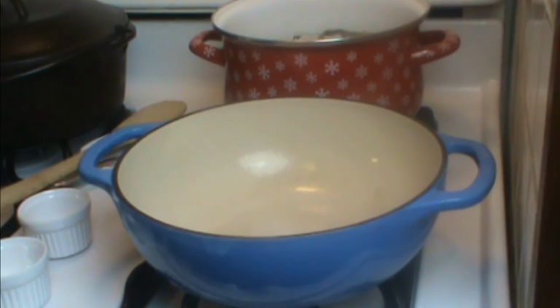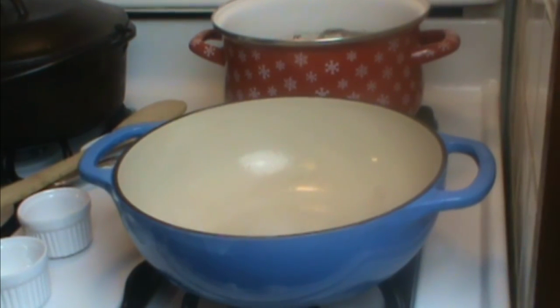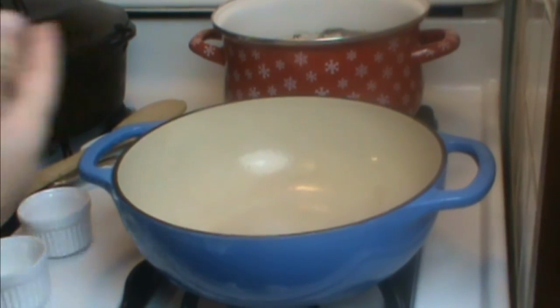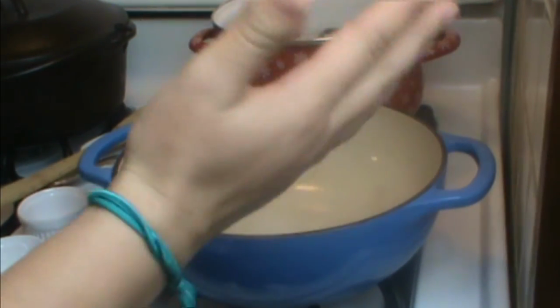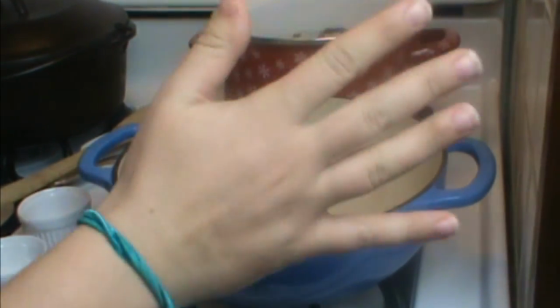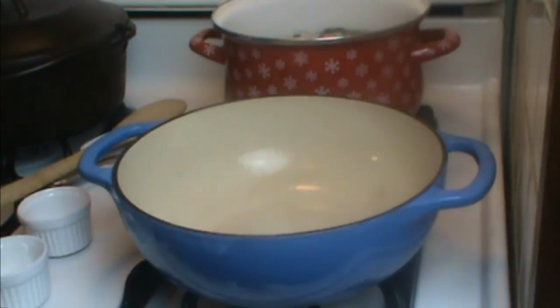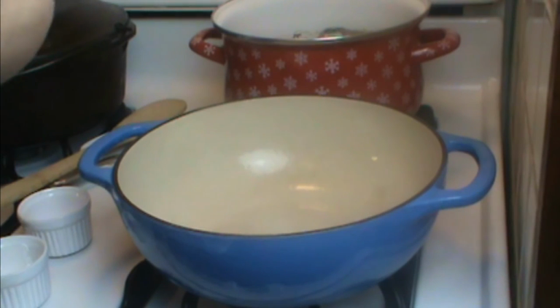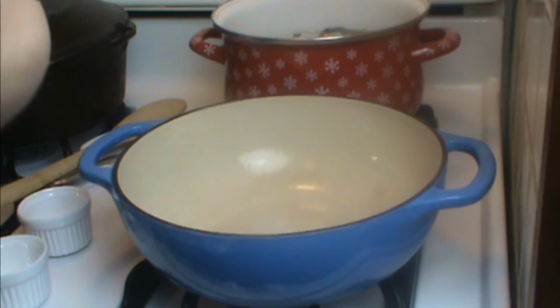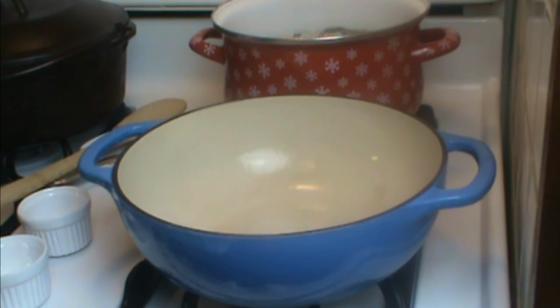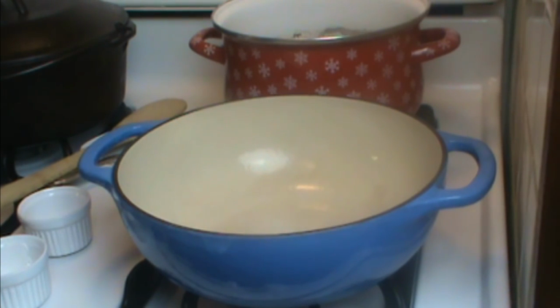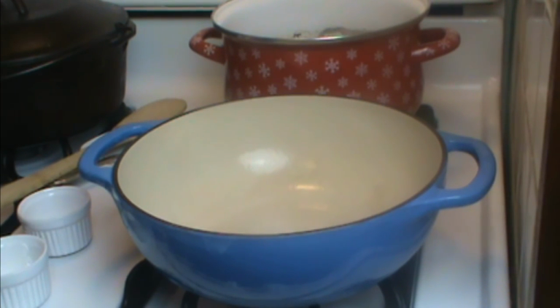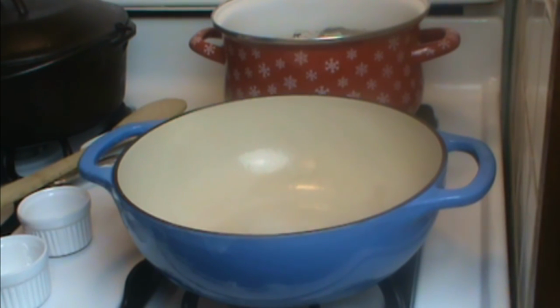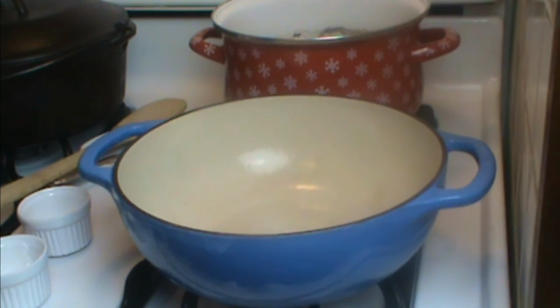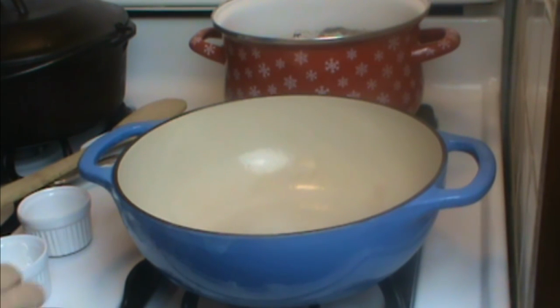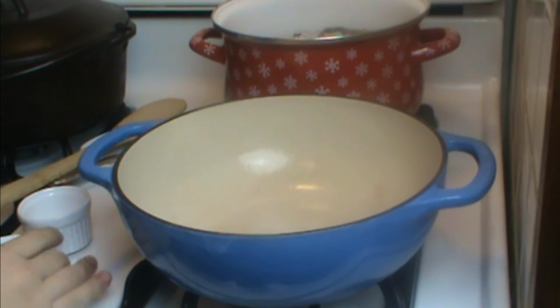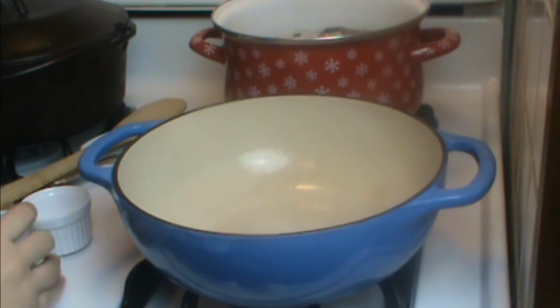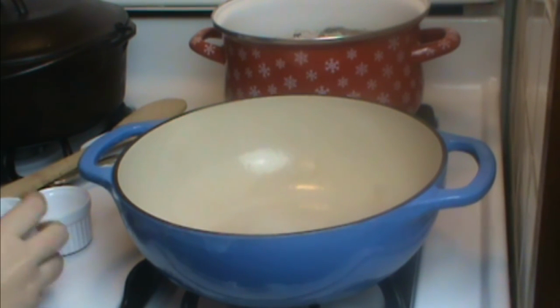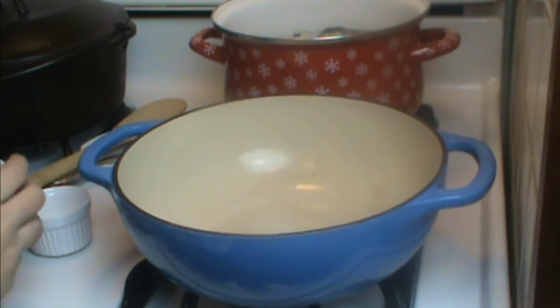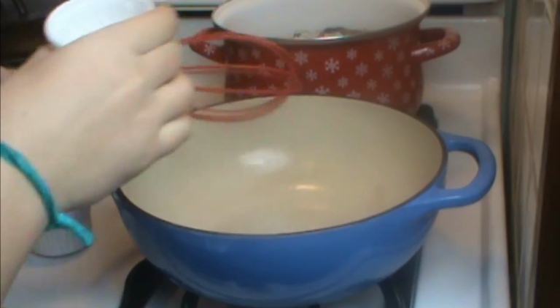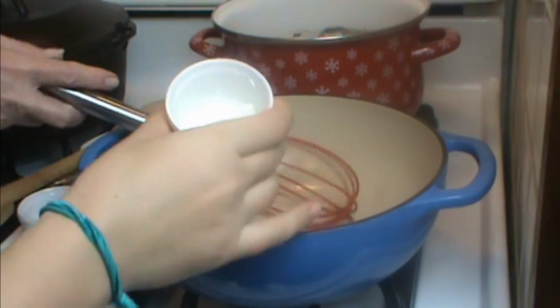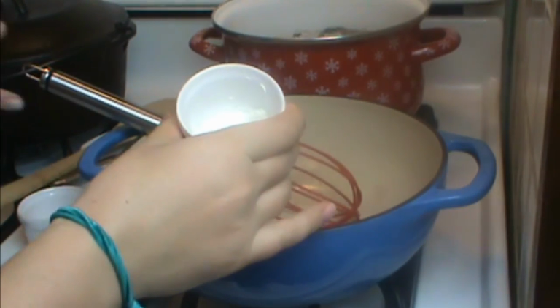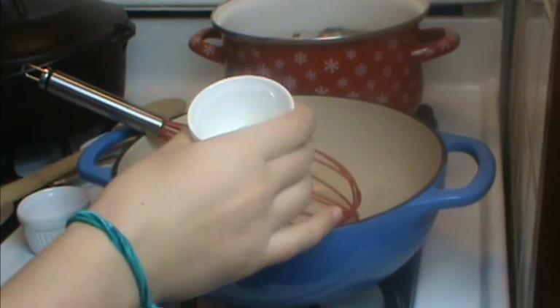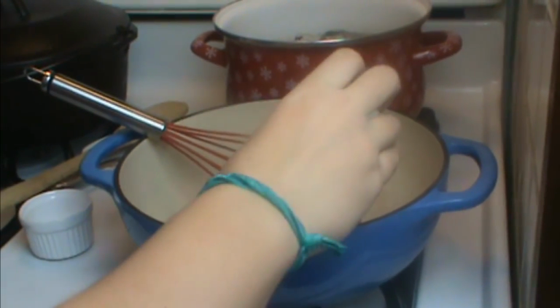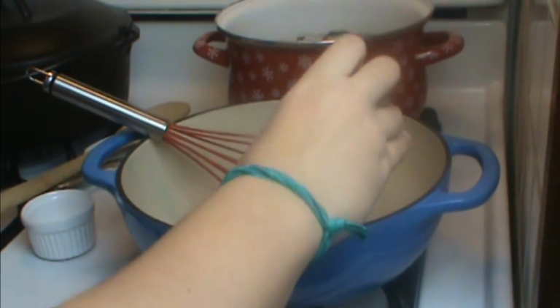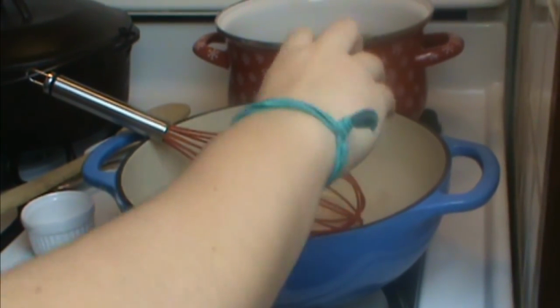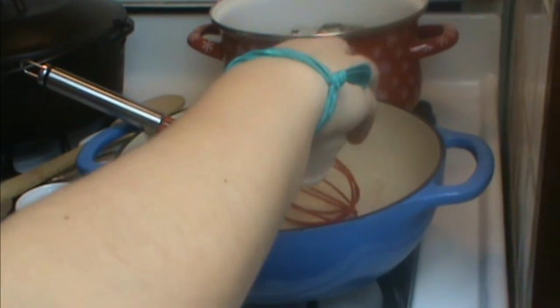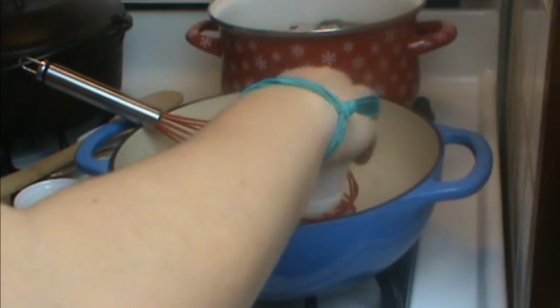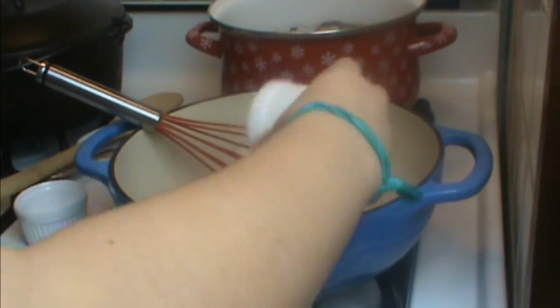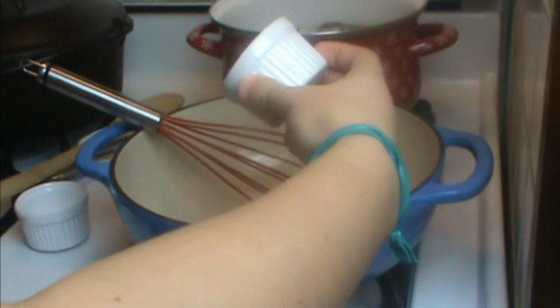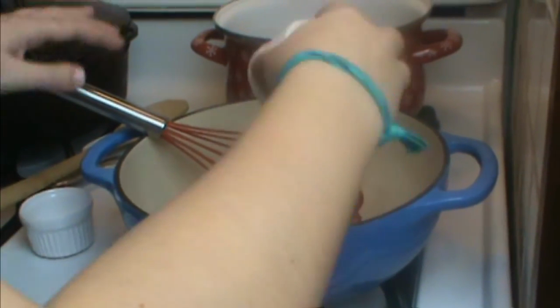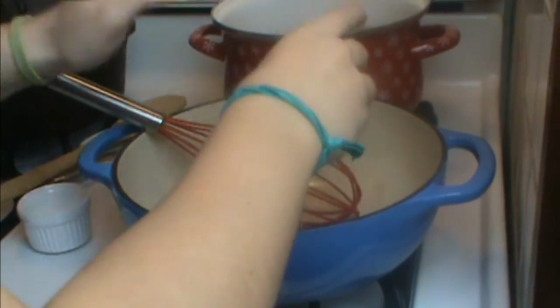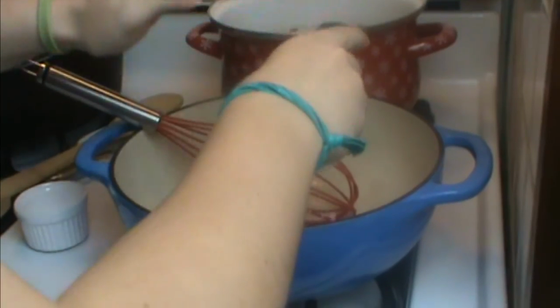You'll meet Jessica more later. The first thing we do is assemble all of our dry ingredients. We have here a teaspoonful of cornstarch.